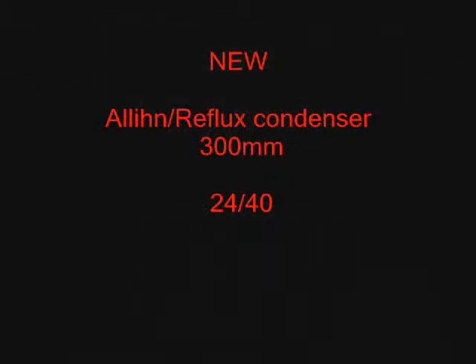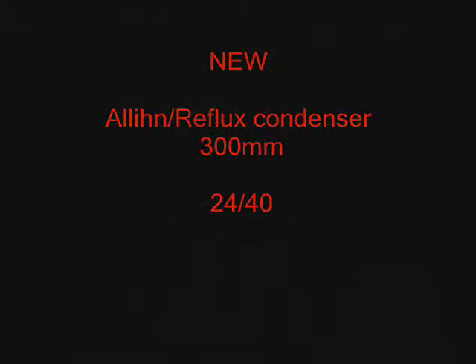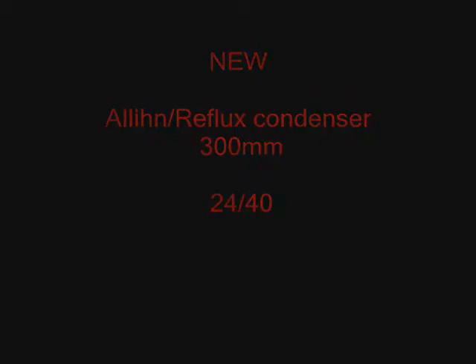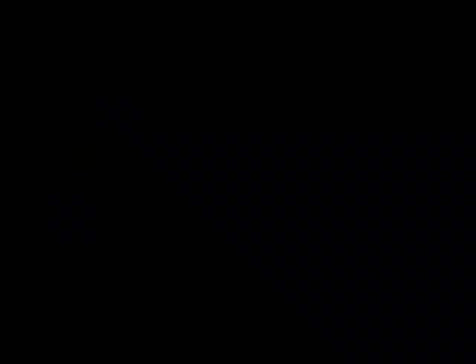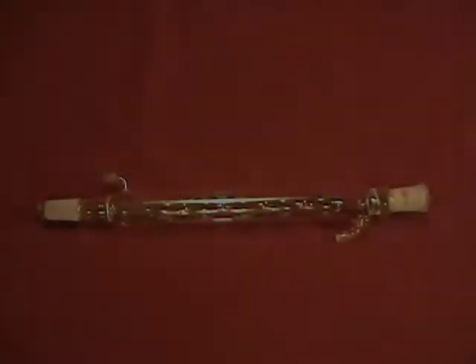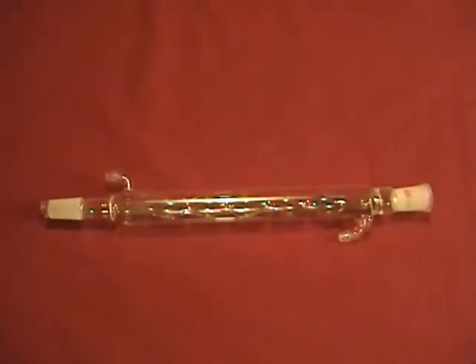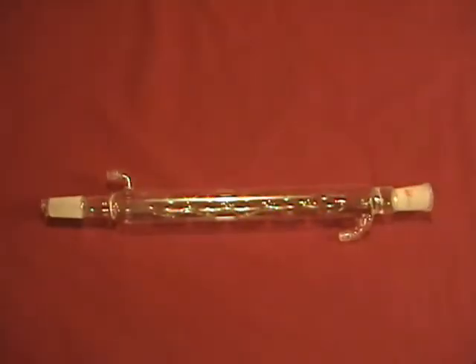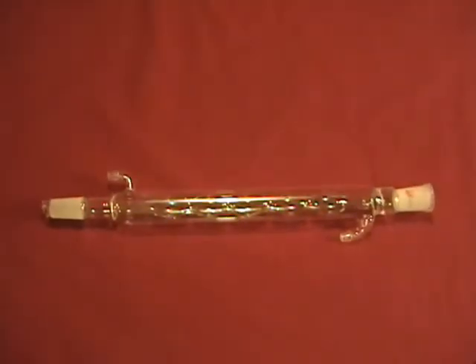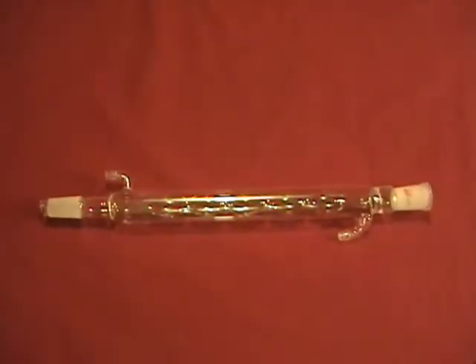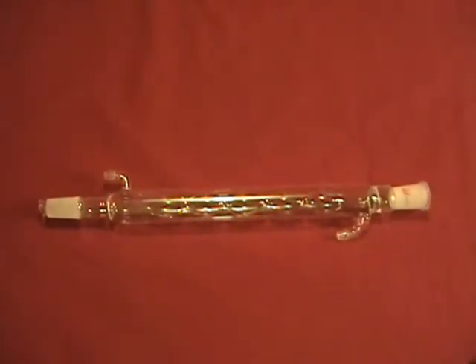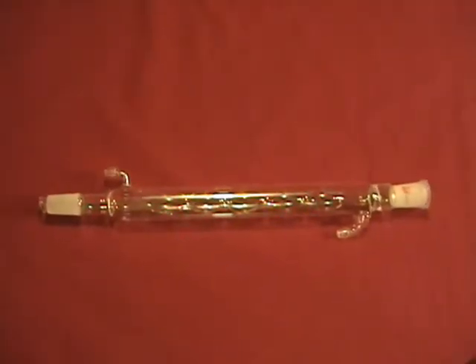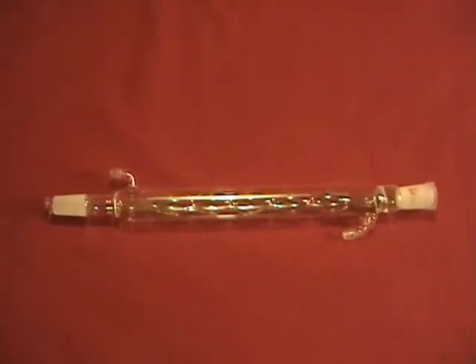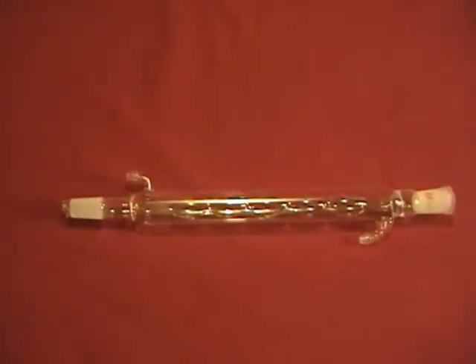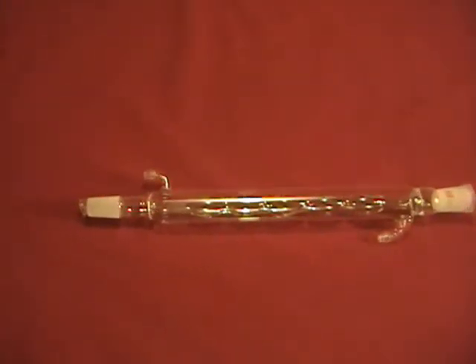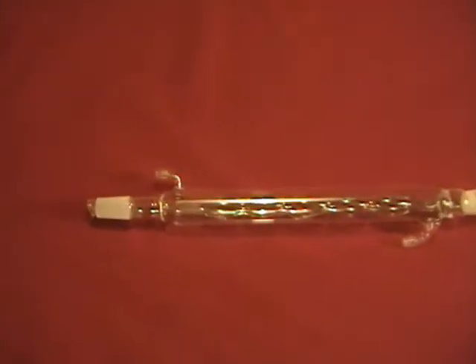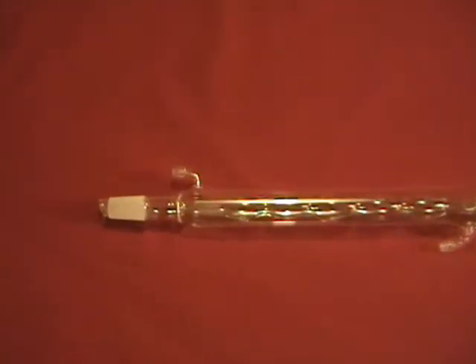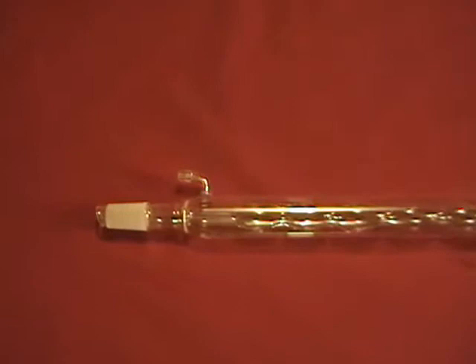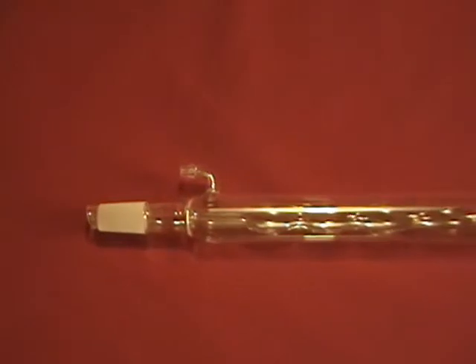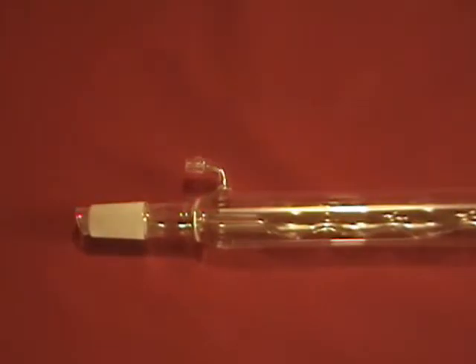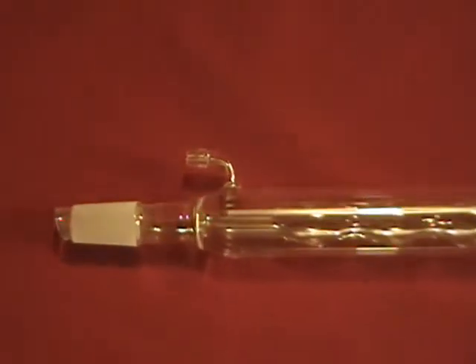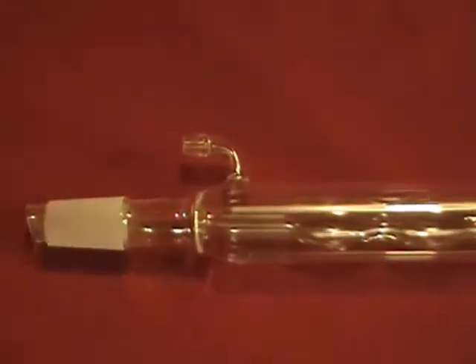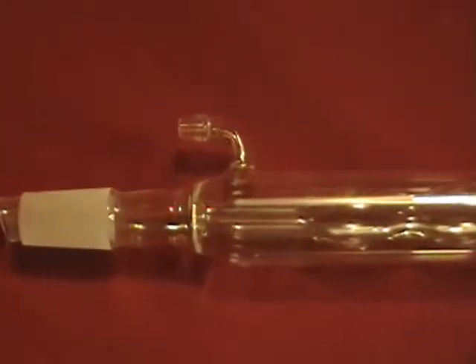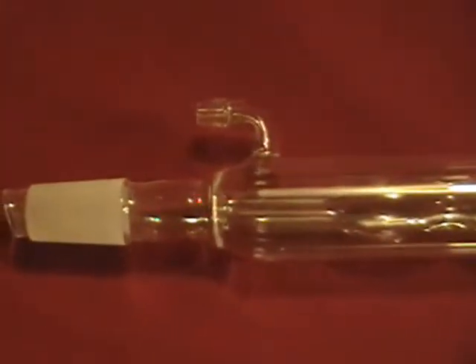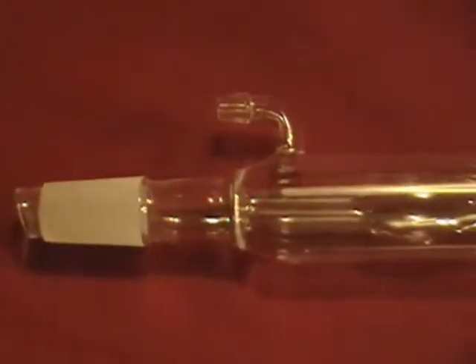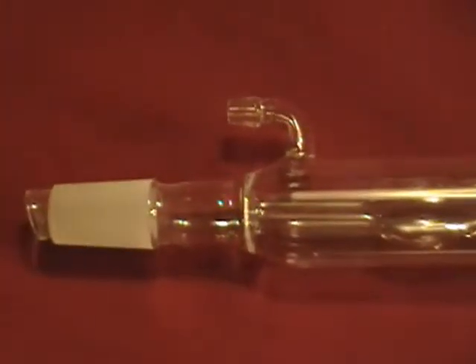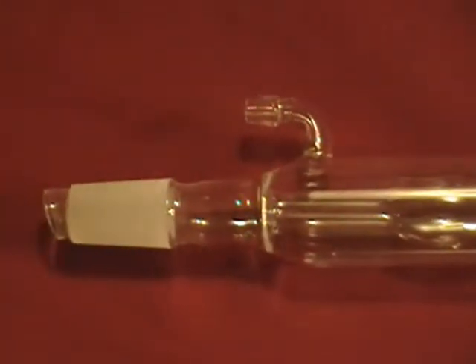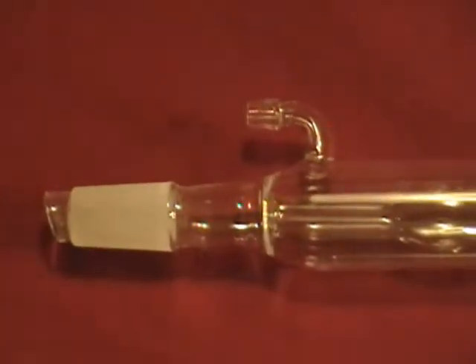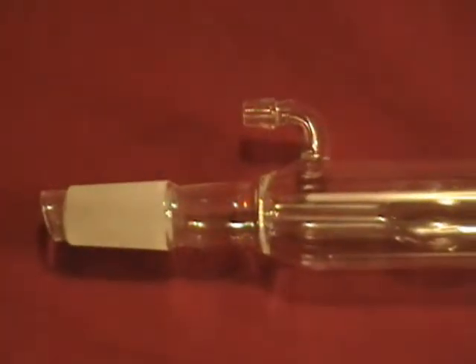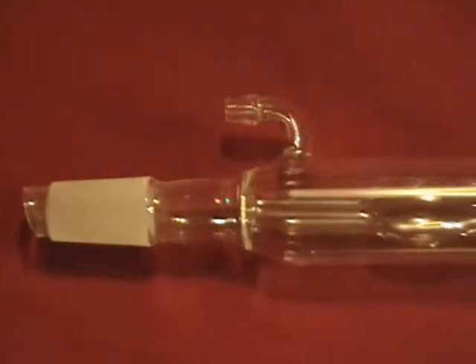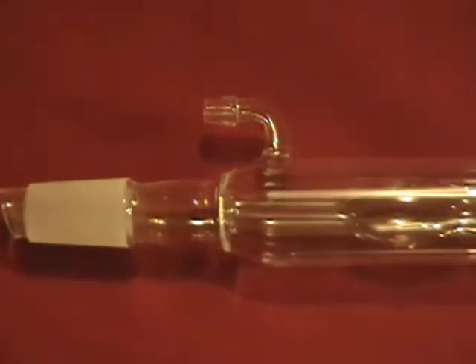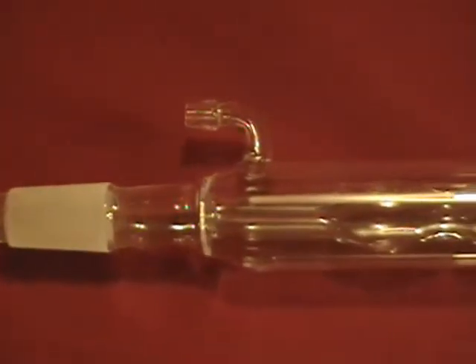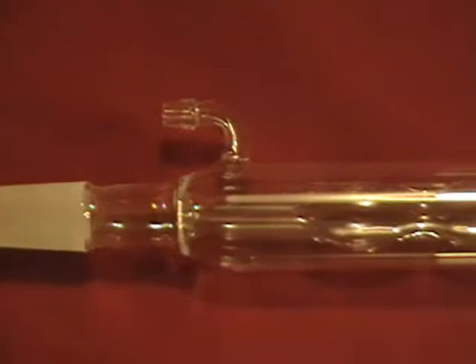This is a new Allen or reflux condenser with an effective jacket length of 300 millimeters. It has both male and female 24/40 ground glass joints.